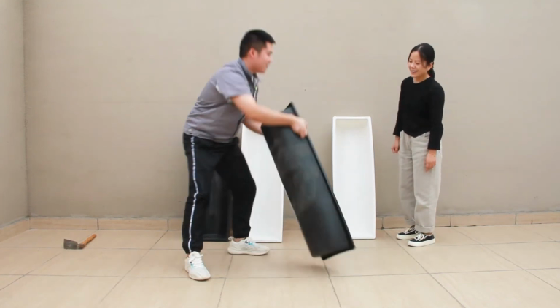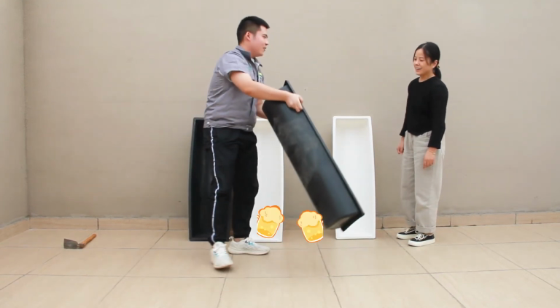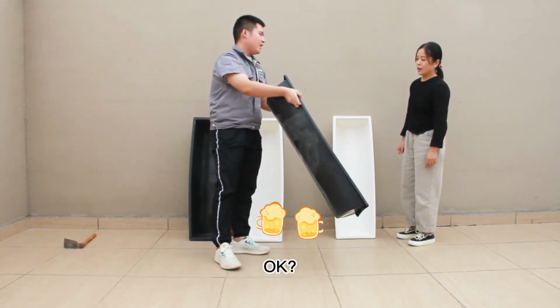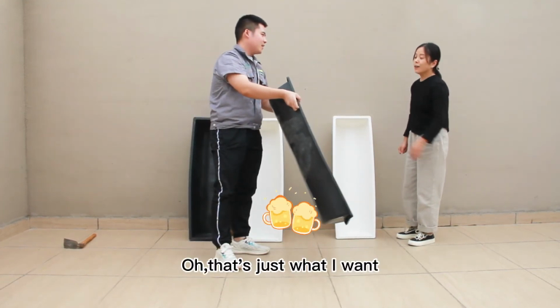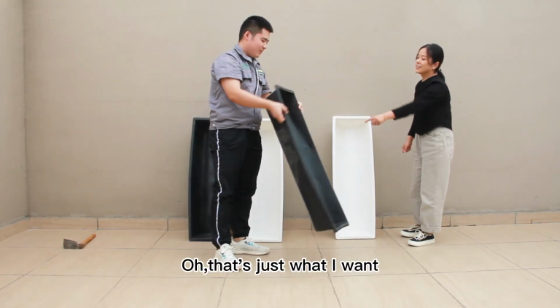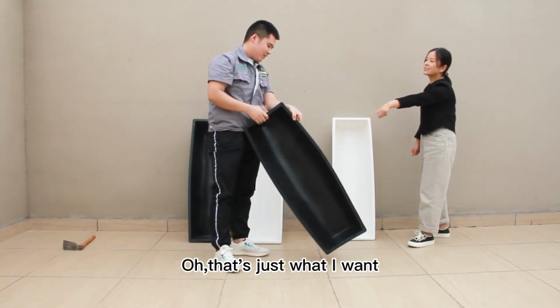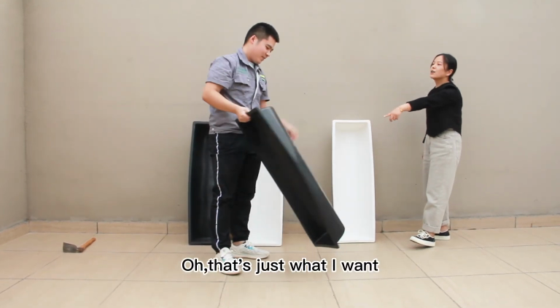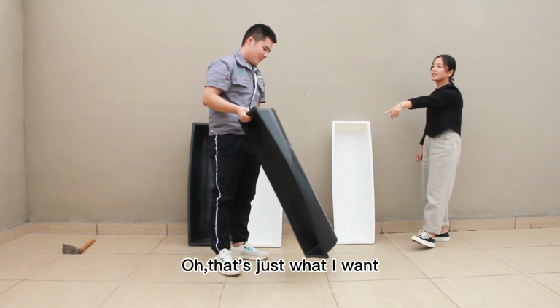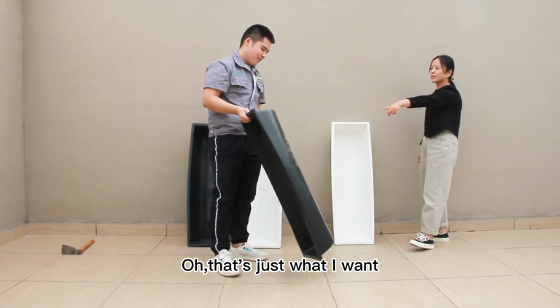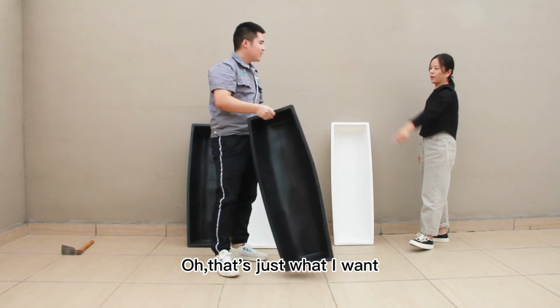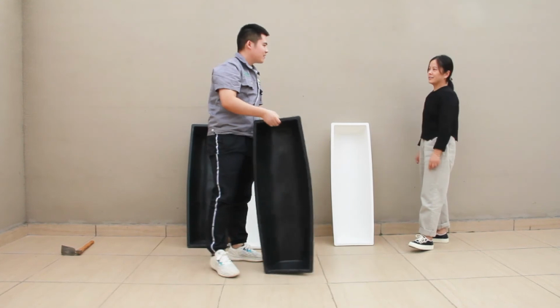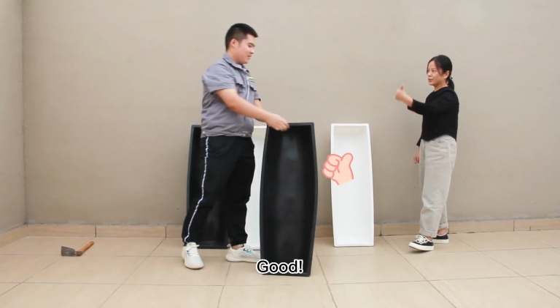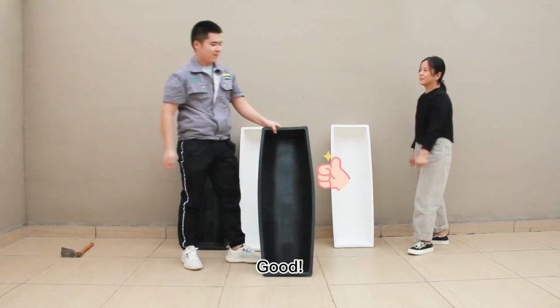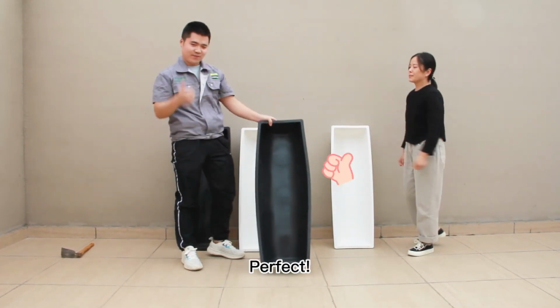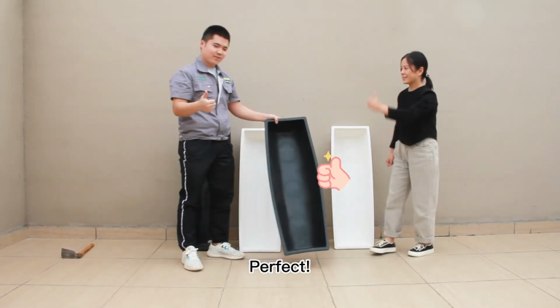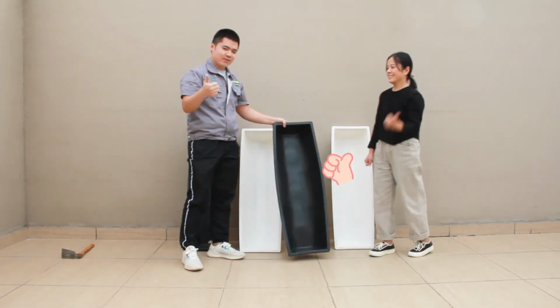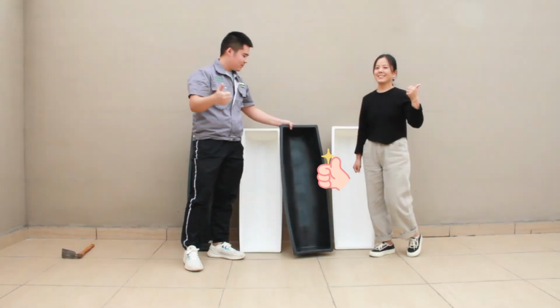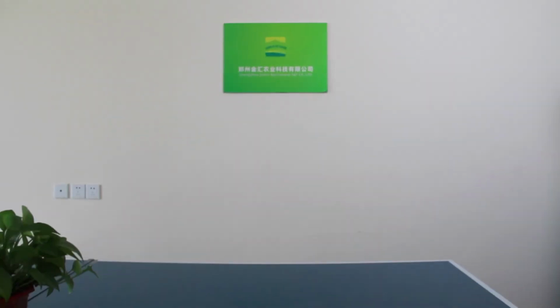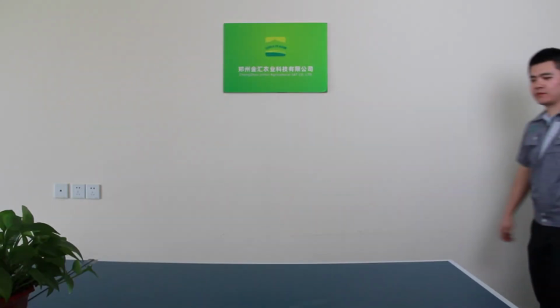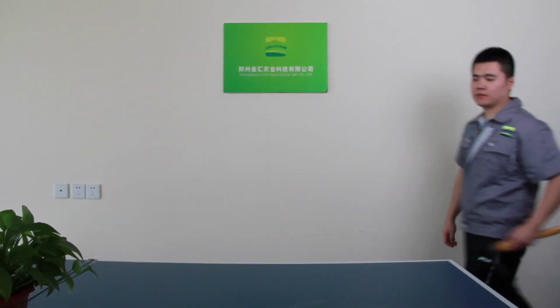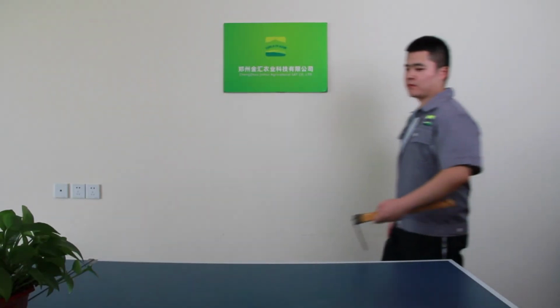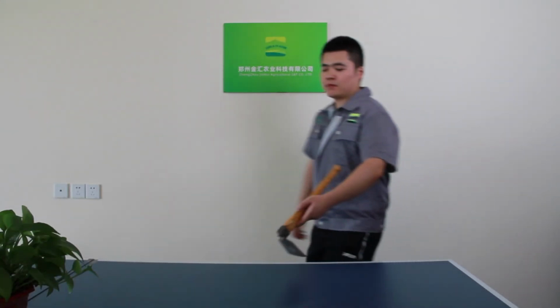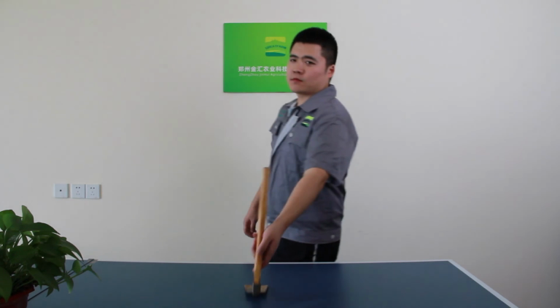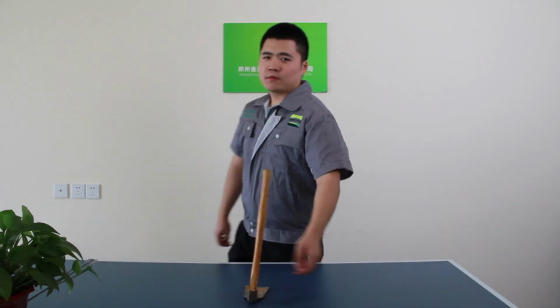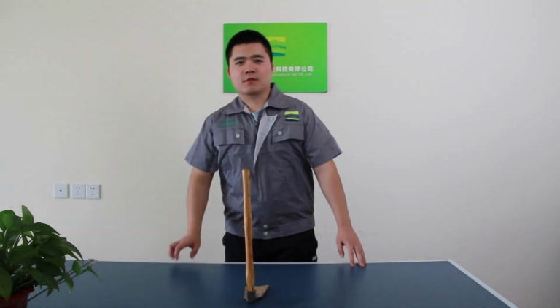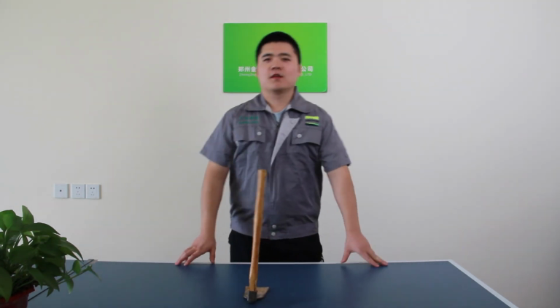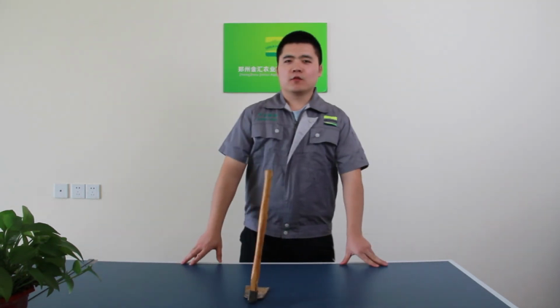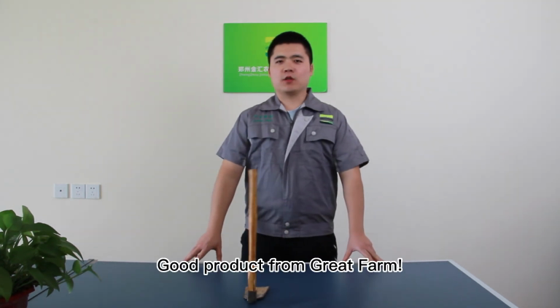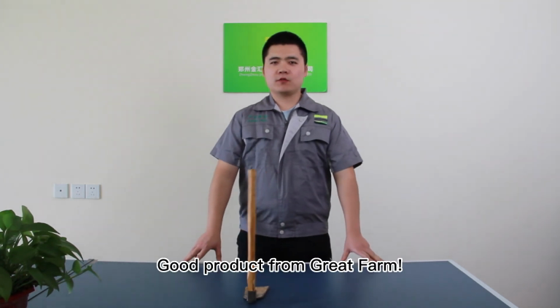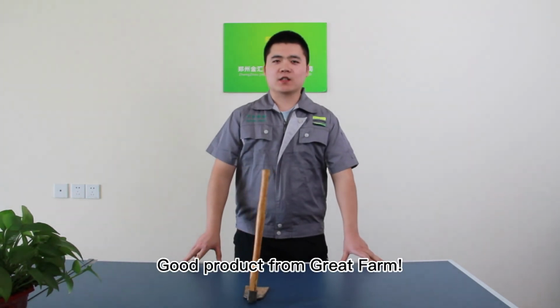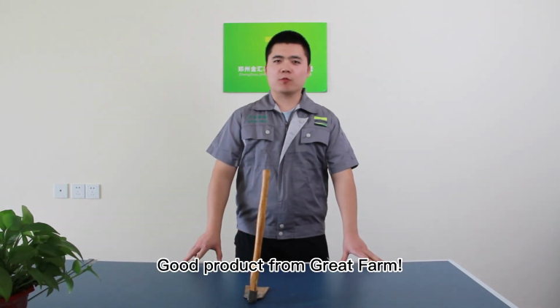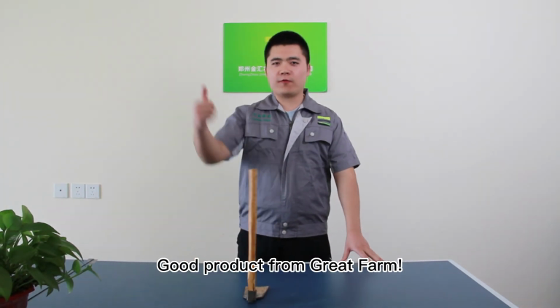Okay. Oh, that's just what I want. Good. Perfect. Good product from Great Fun.